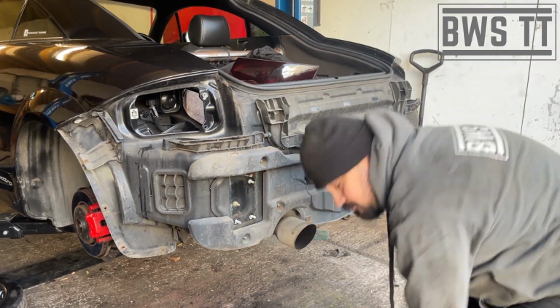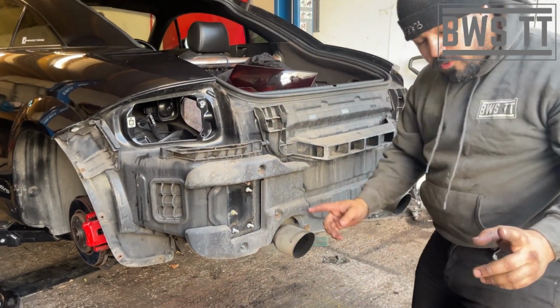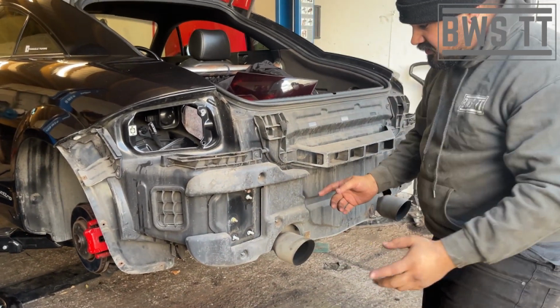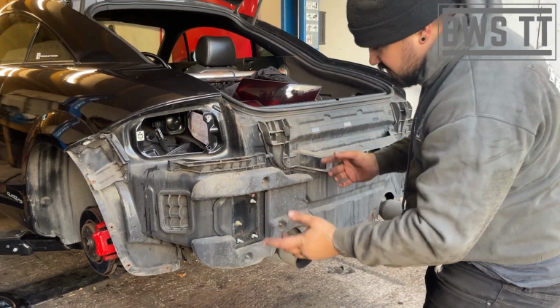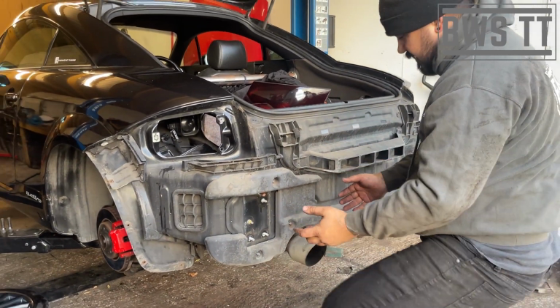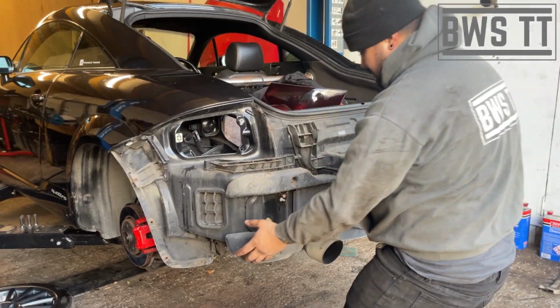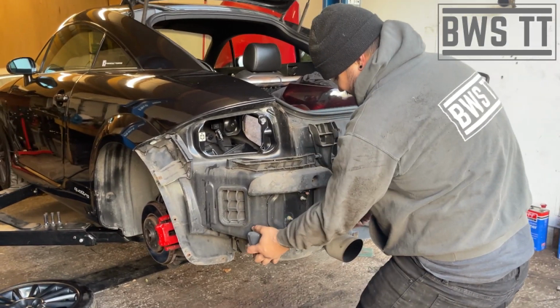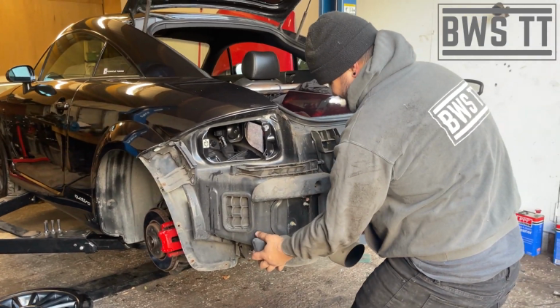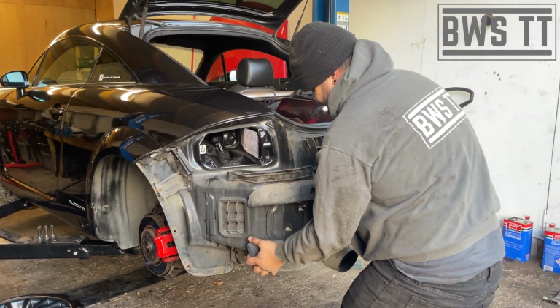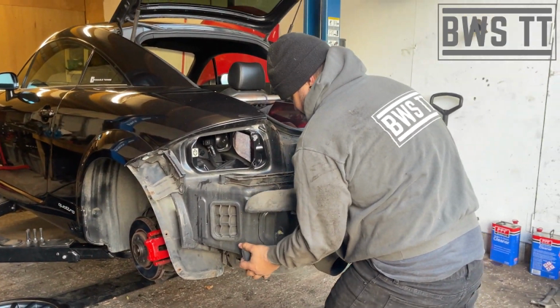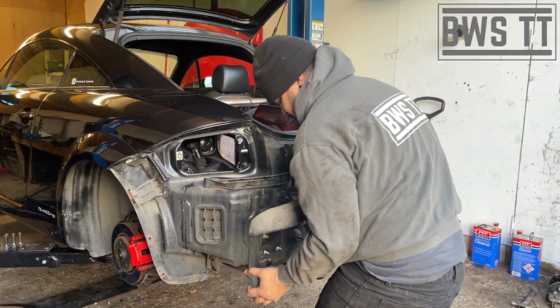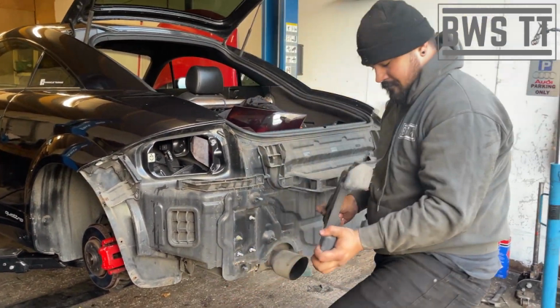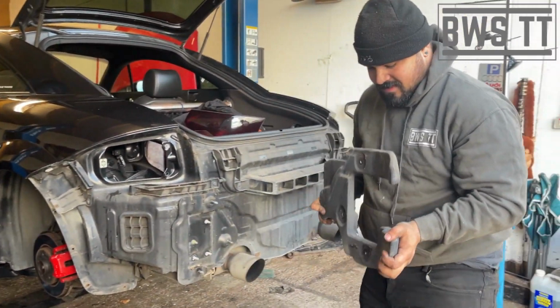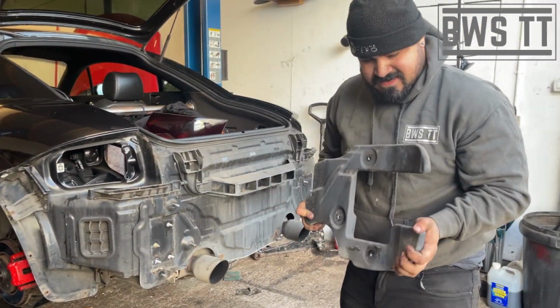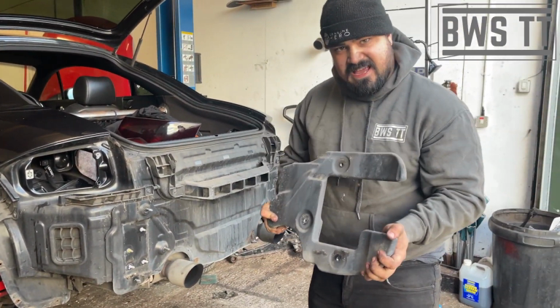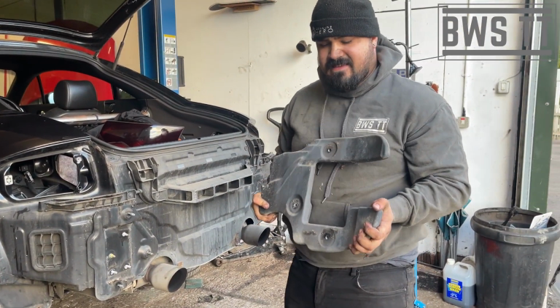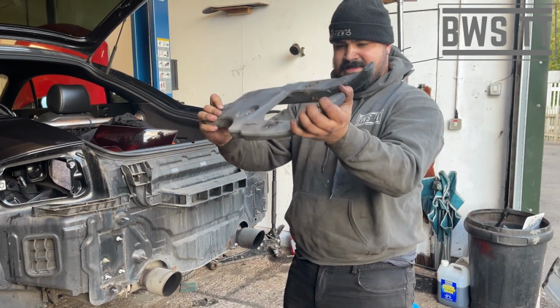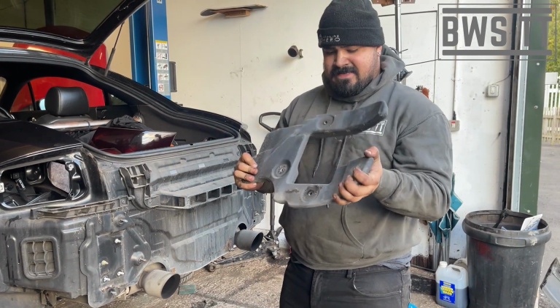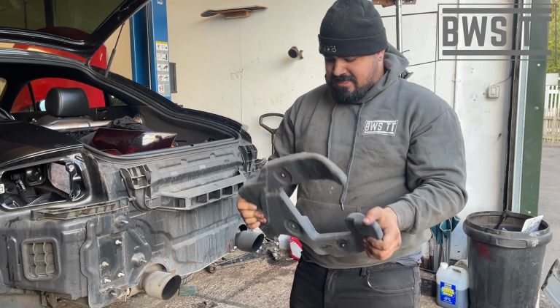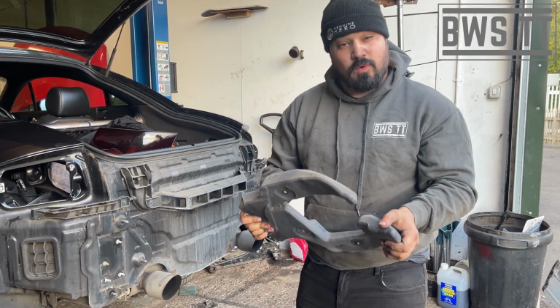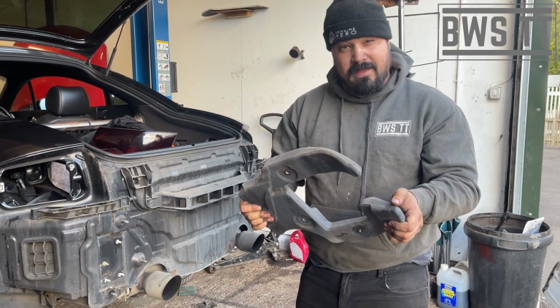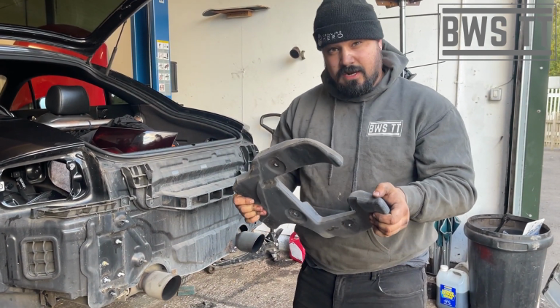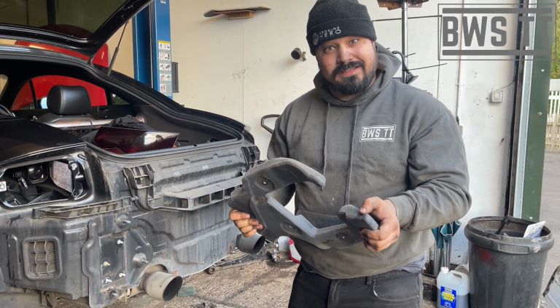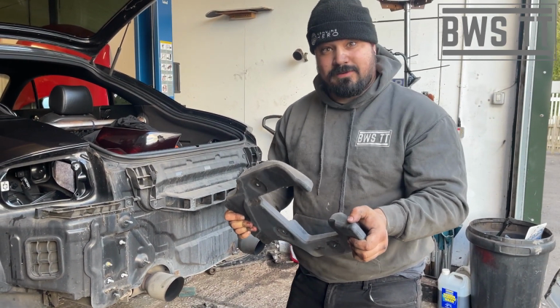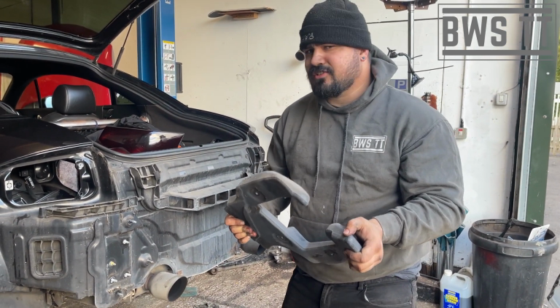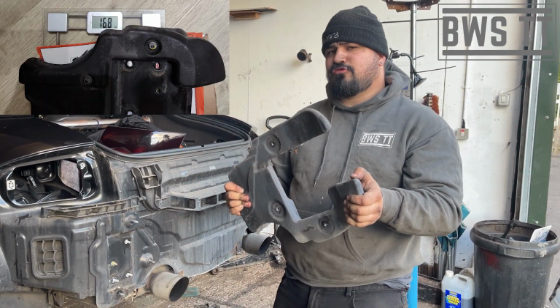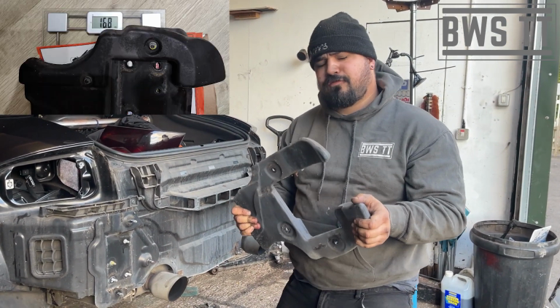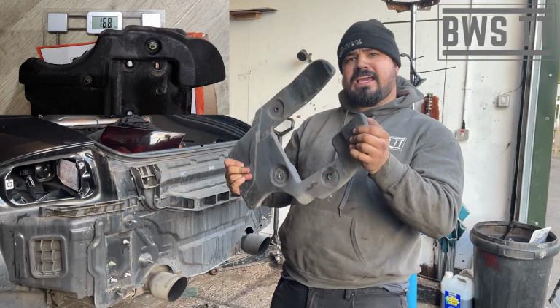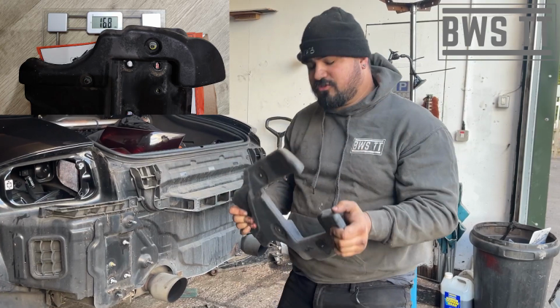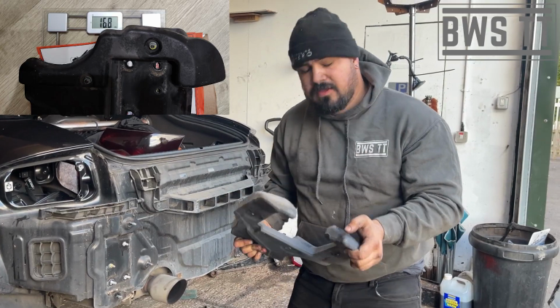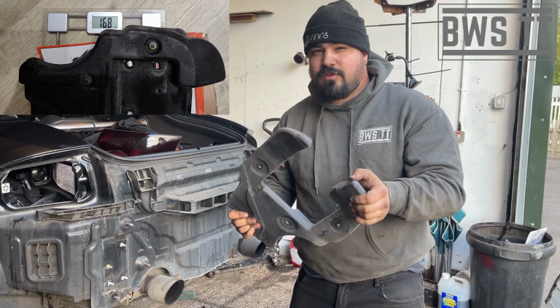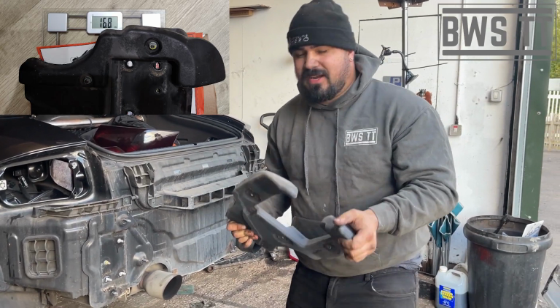Put your big boy panties on, because this is heavy. We'll weigh it and I'll let you know exactly how much it weighs, because there's lots of rumours — like 50 kilos. No, we'll give you an accurate measurement.